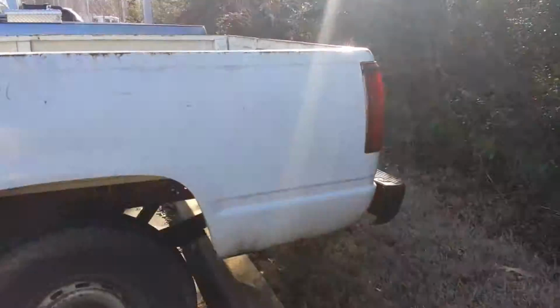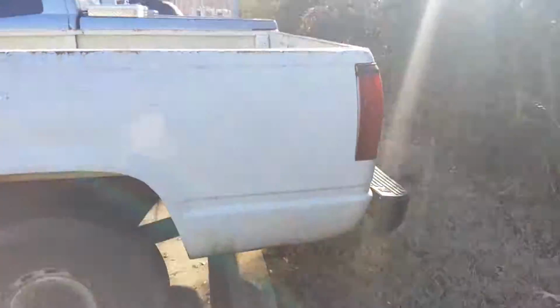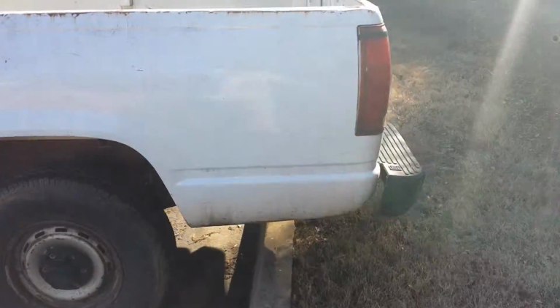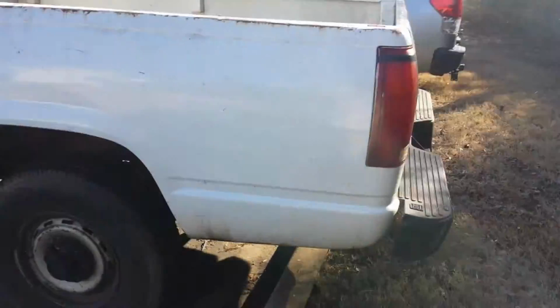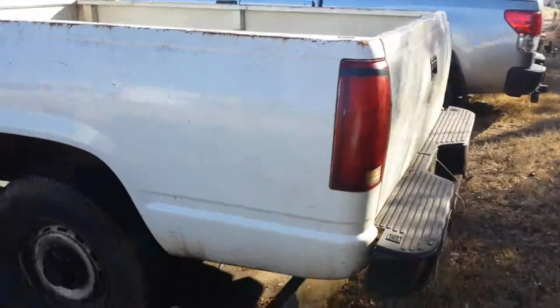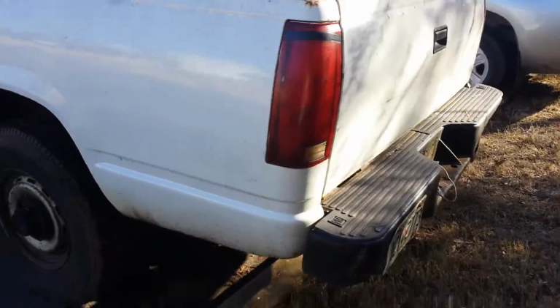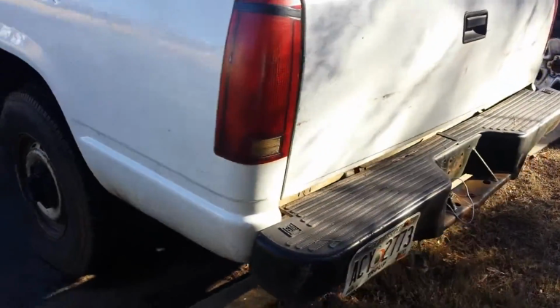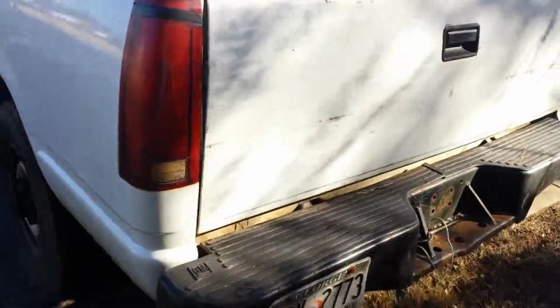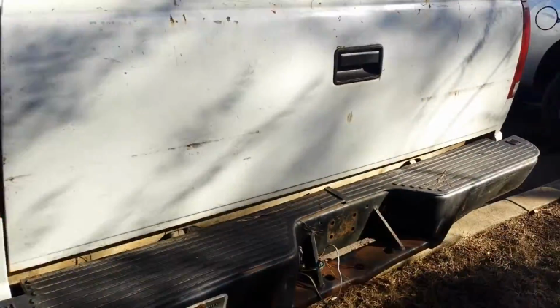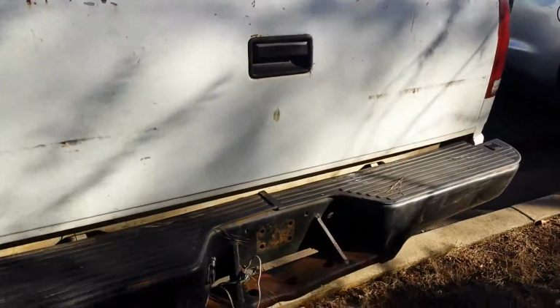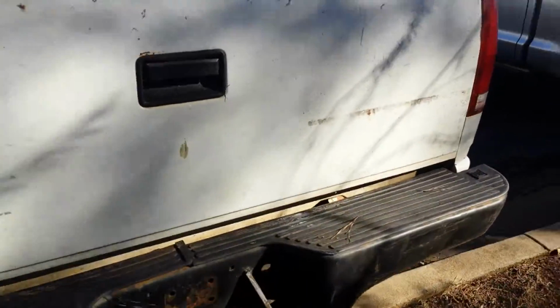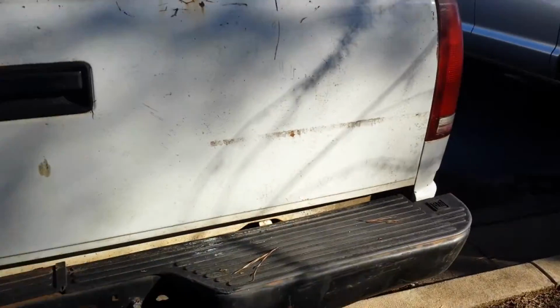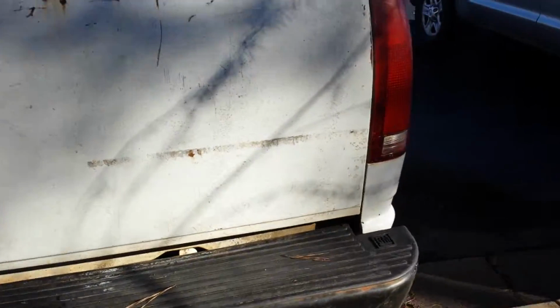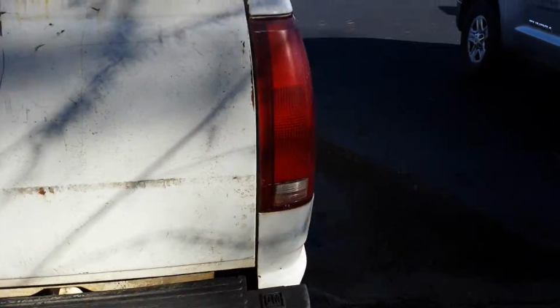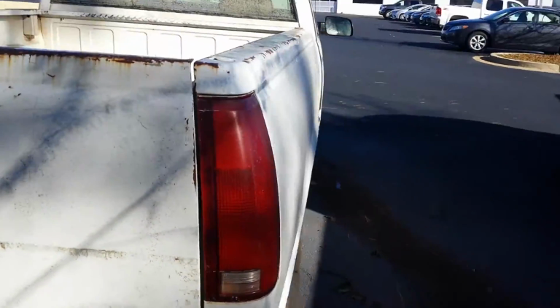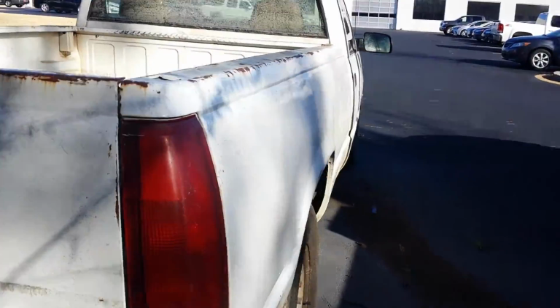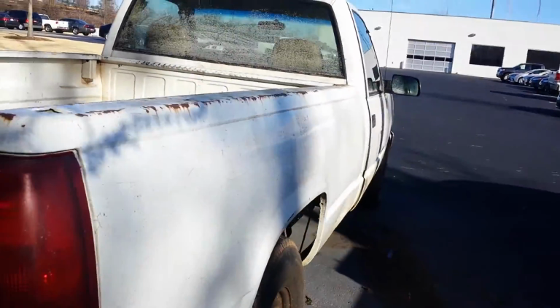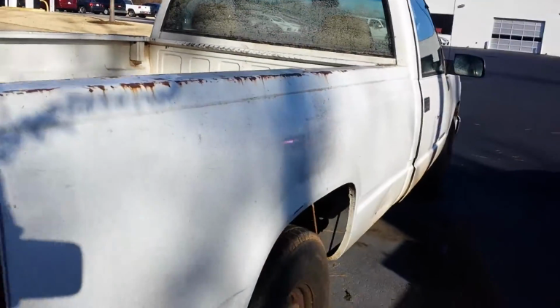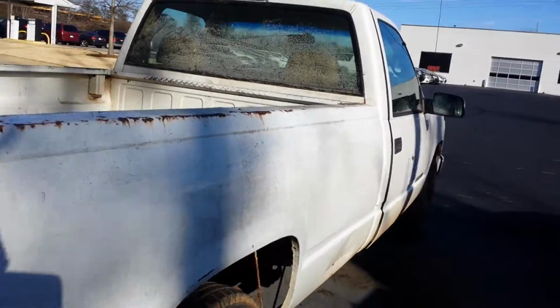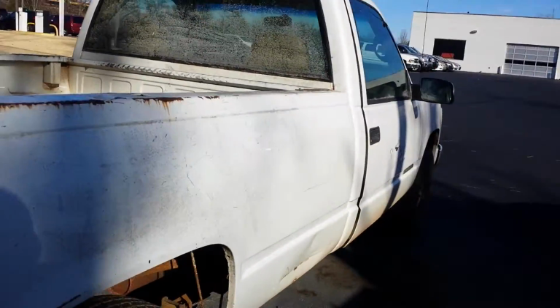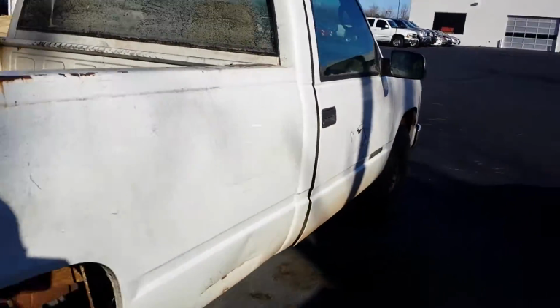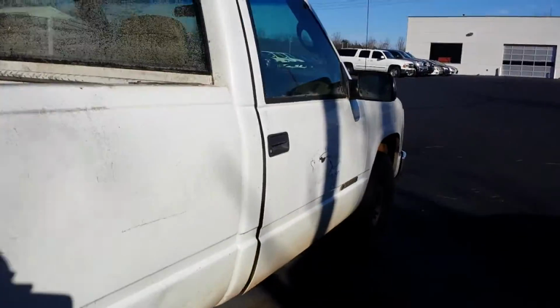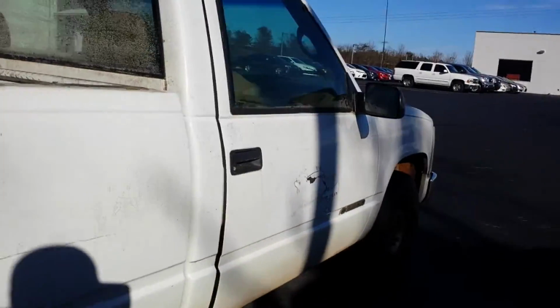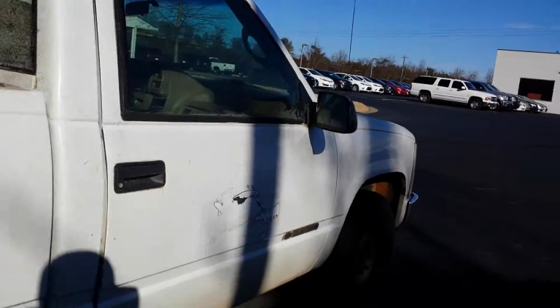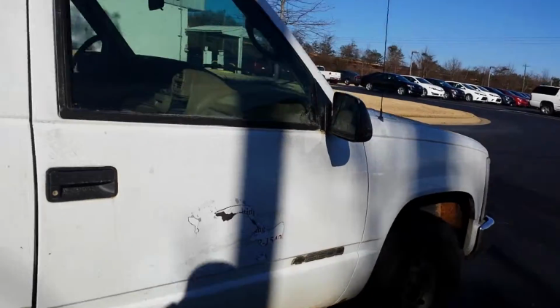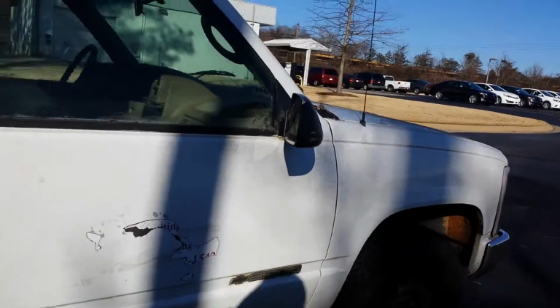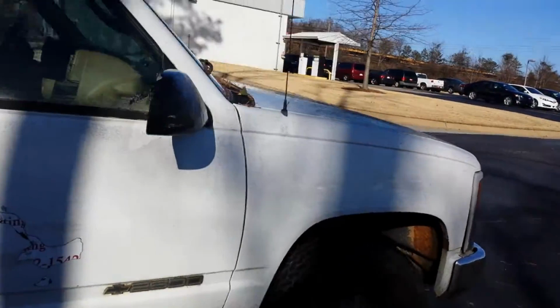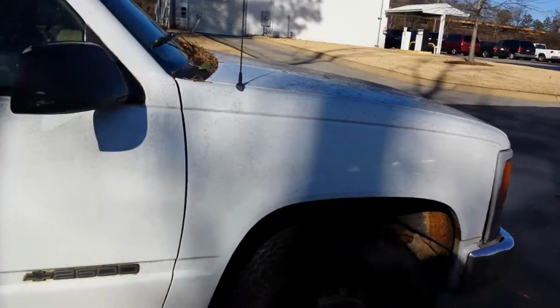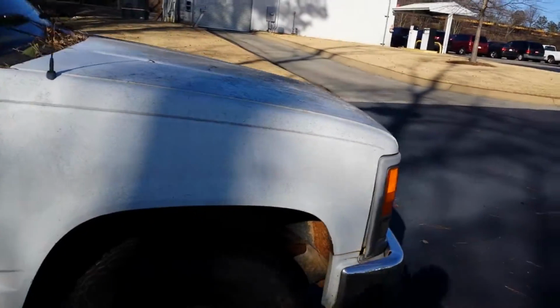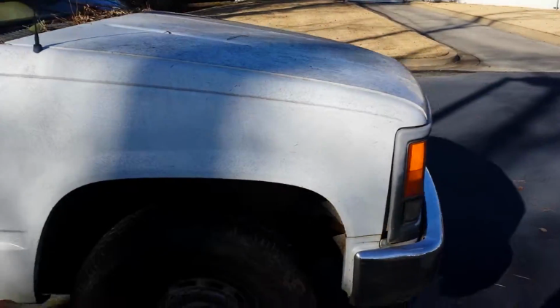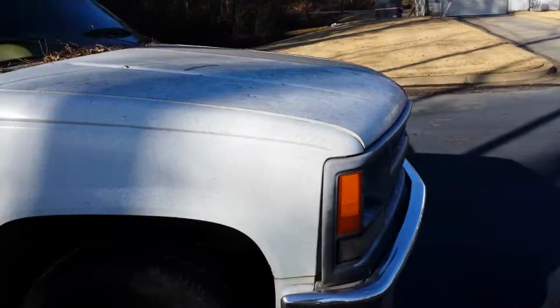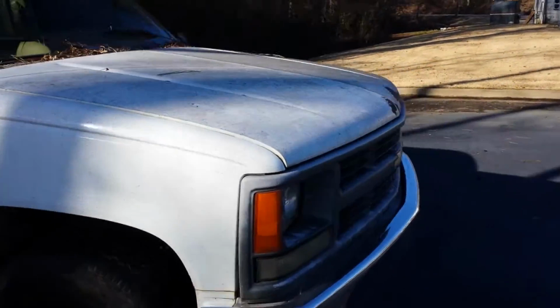As you look around, you can tell it's a long bed. It has a large back bumper to jump up on to get to the back. It does have some age on it — it's definitely a work truck.